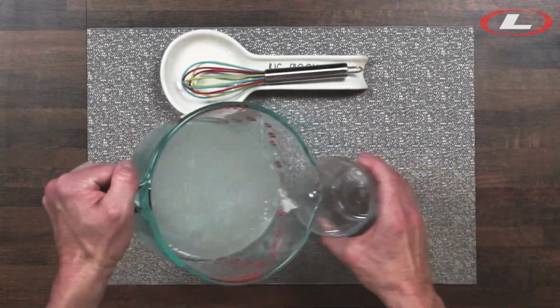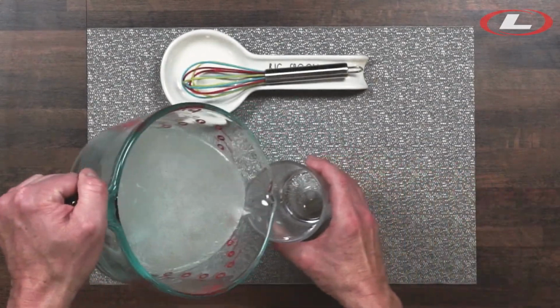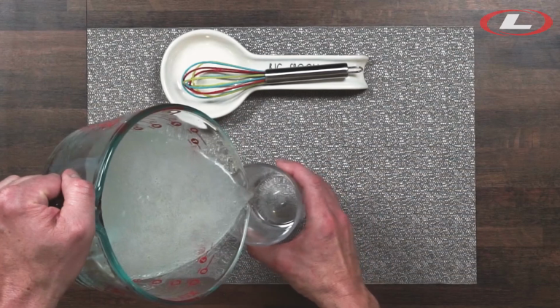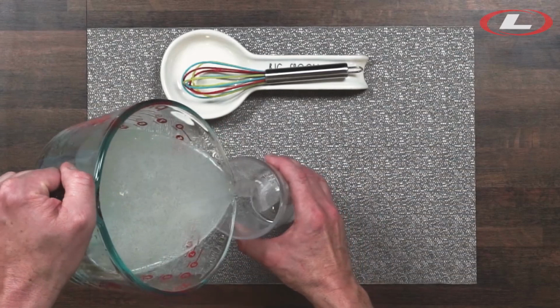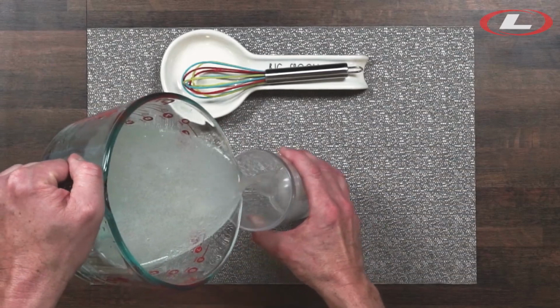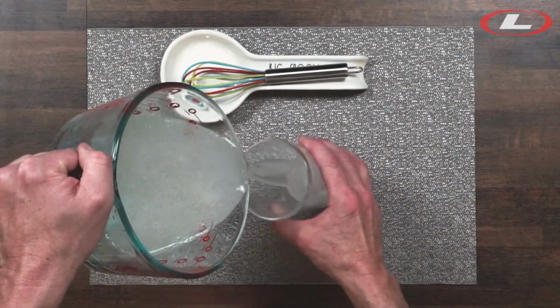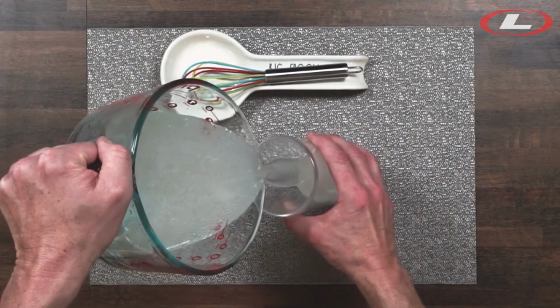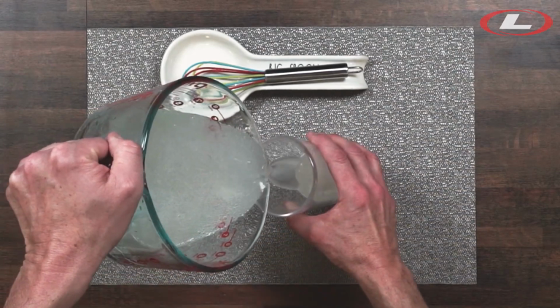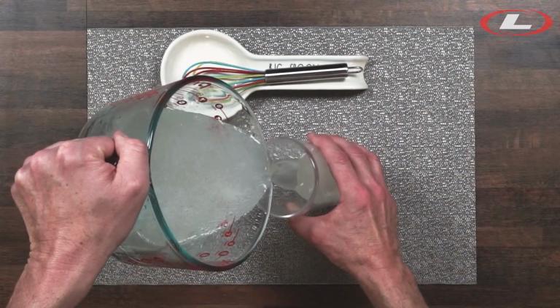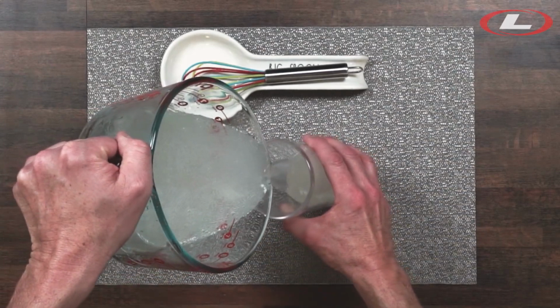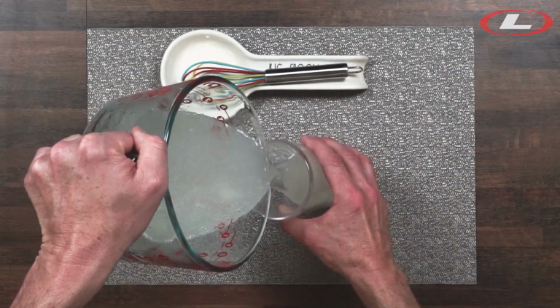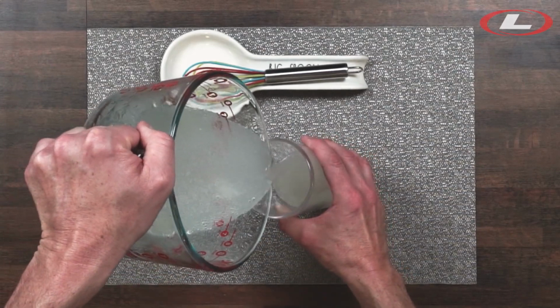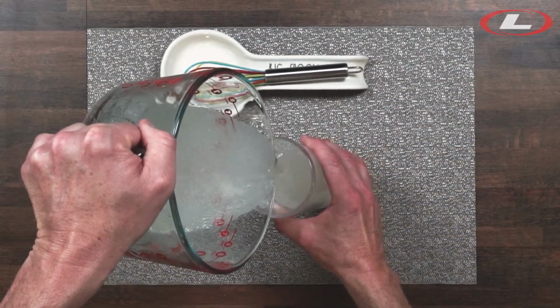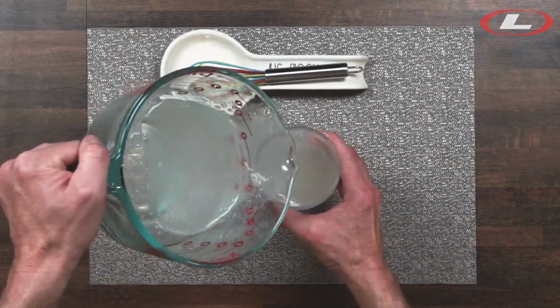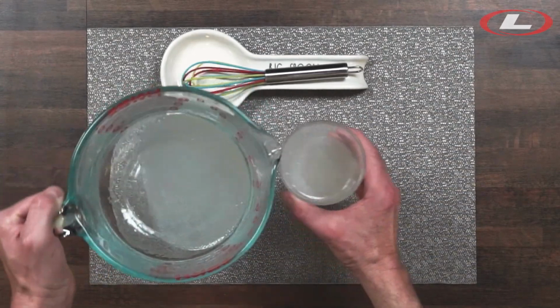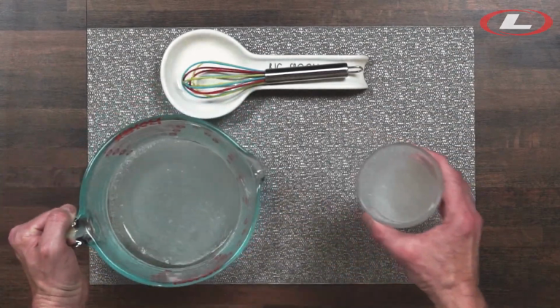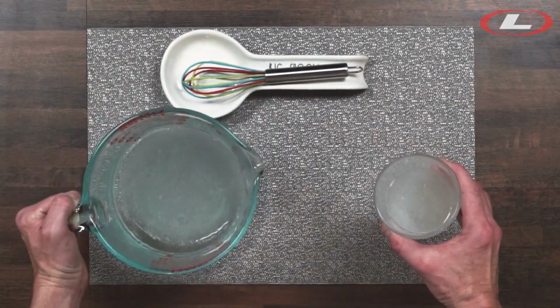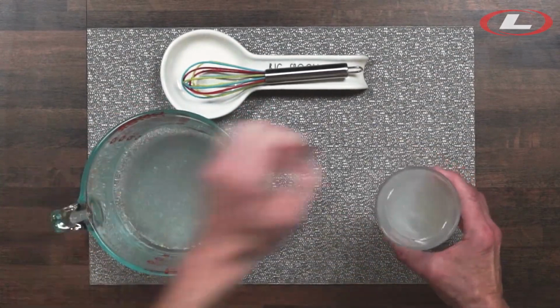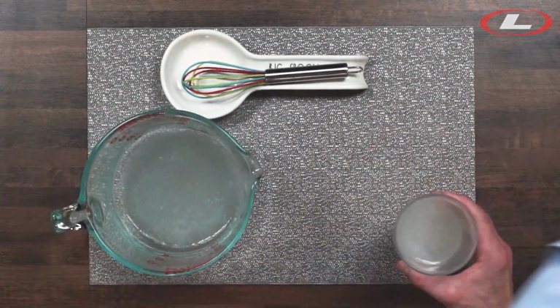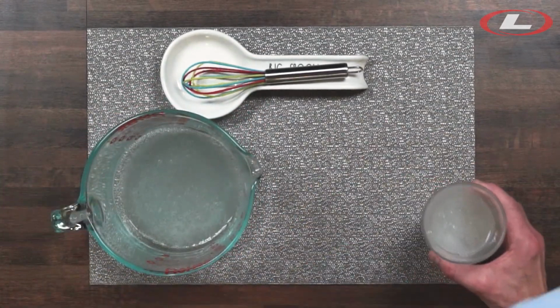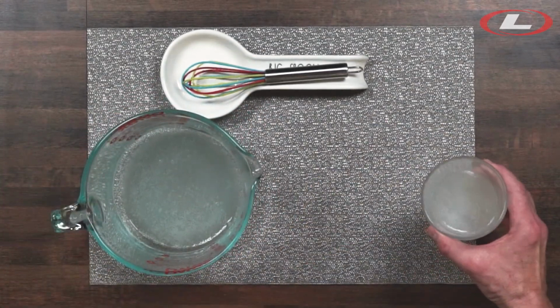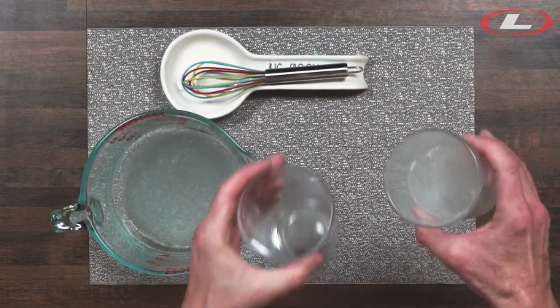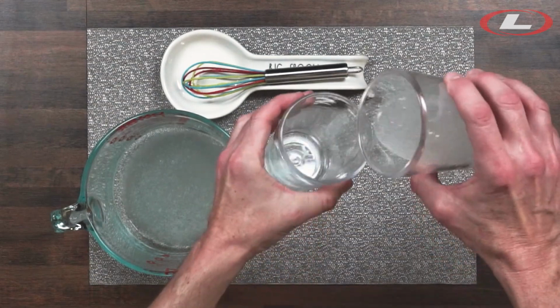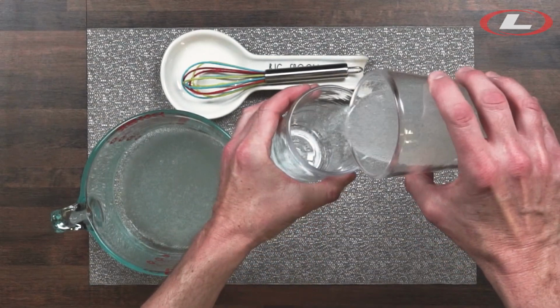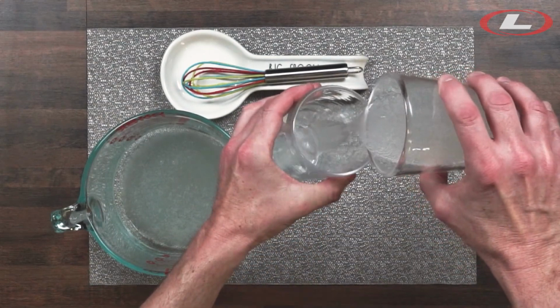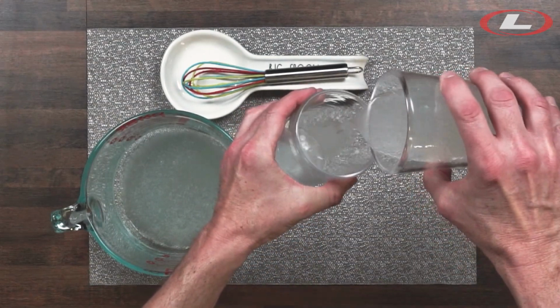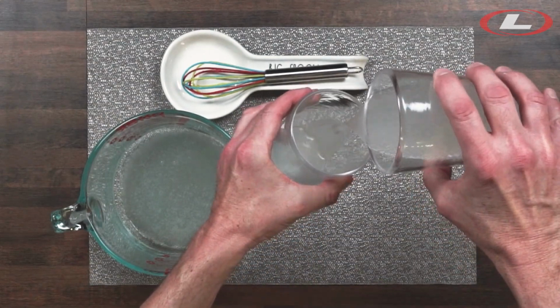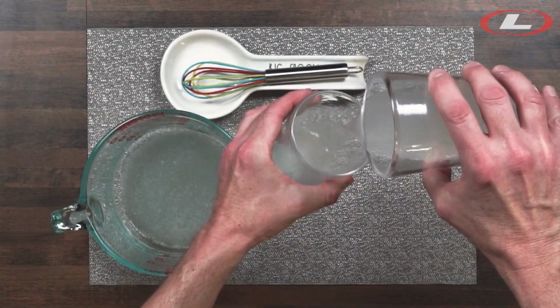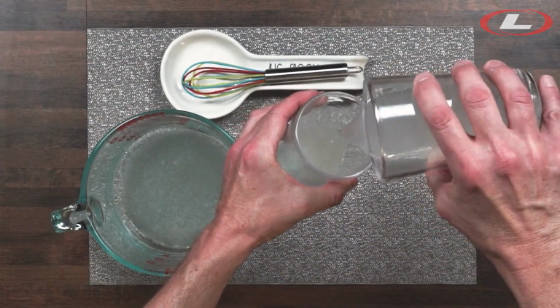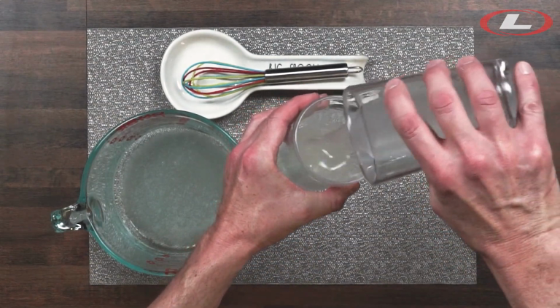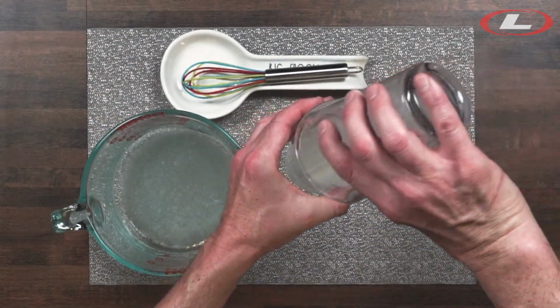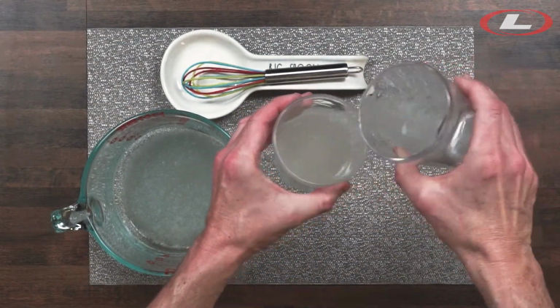Using a whisk, thoroughly mix the guar with your water. It takes about three minutes to disperse, dissolve, and thicken the water. As you can see, the water is now thicker than it was.